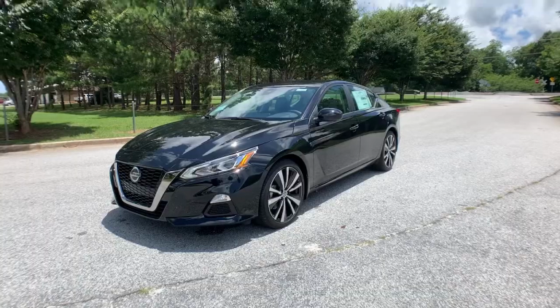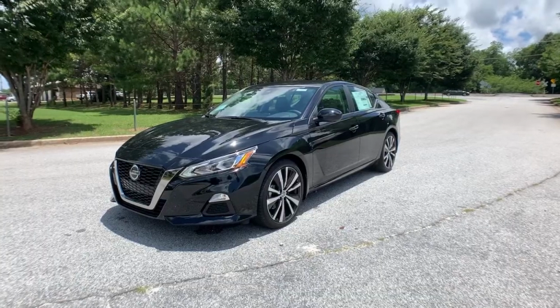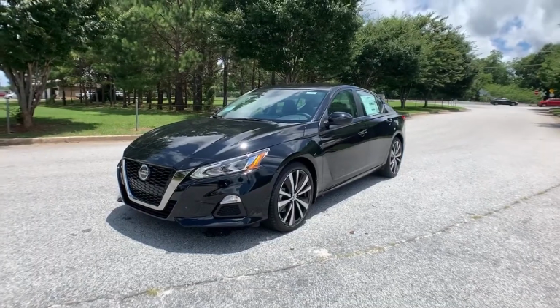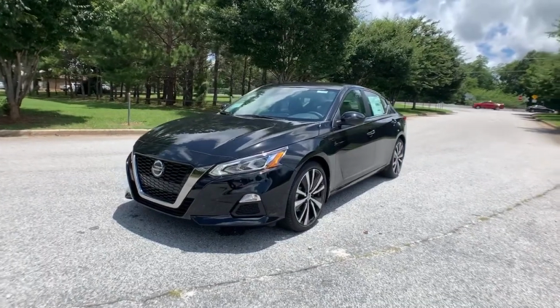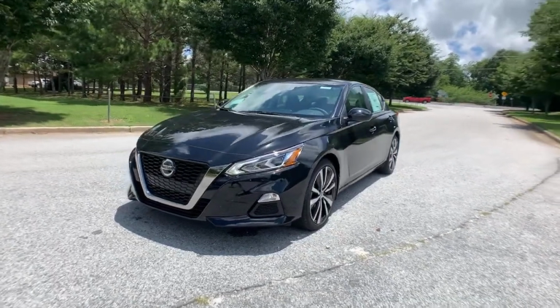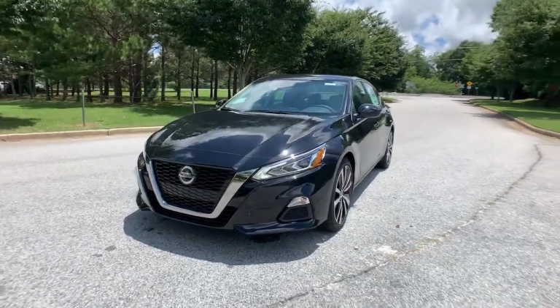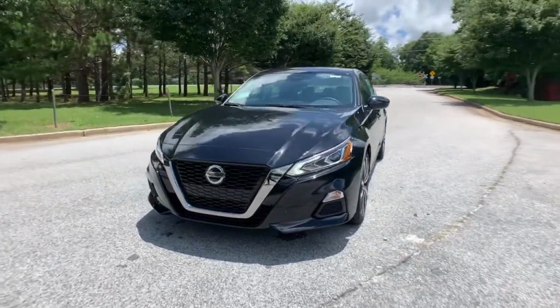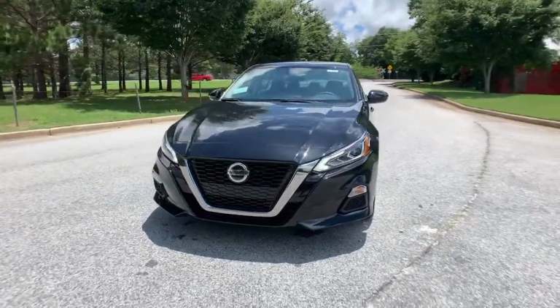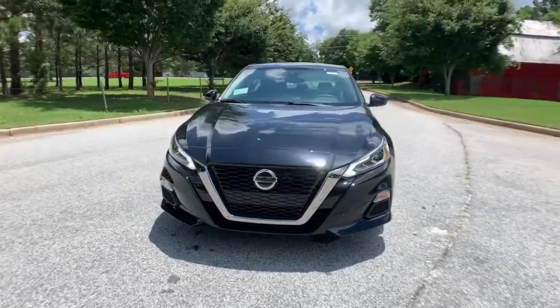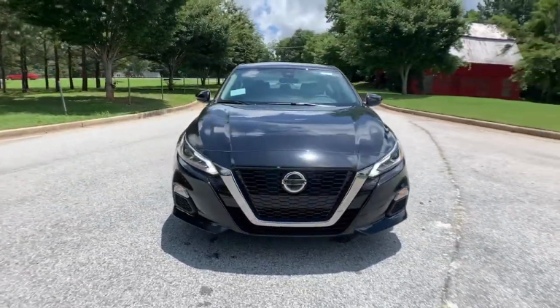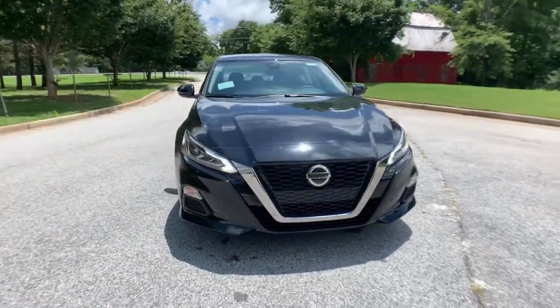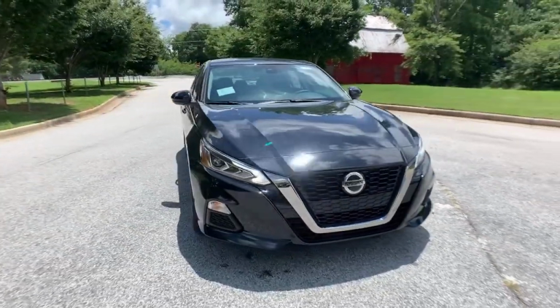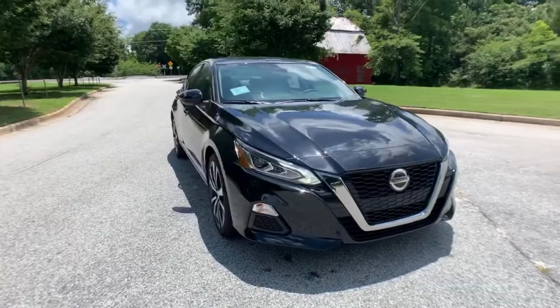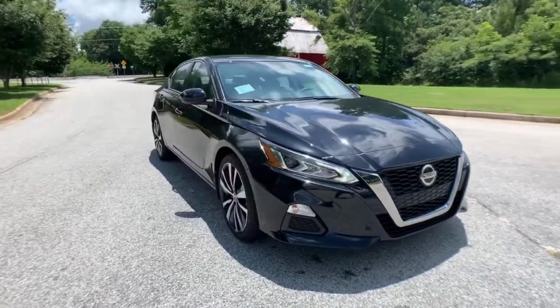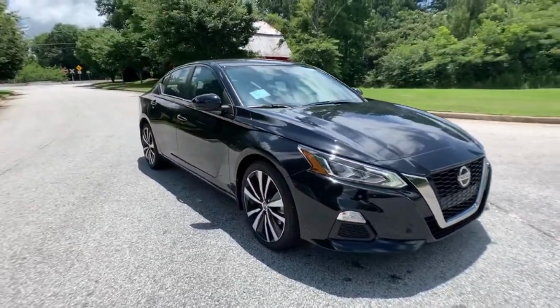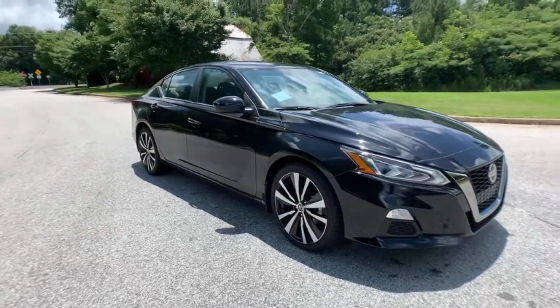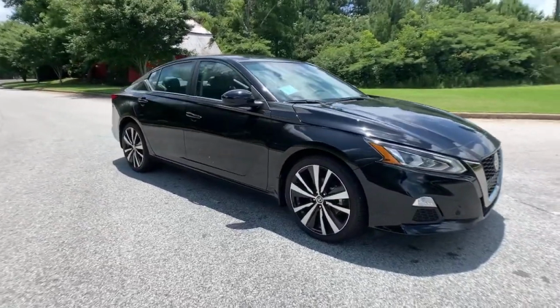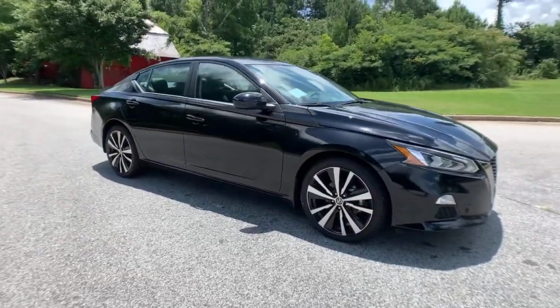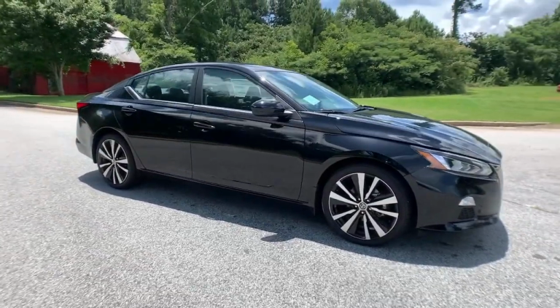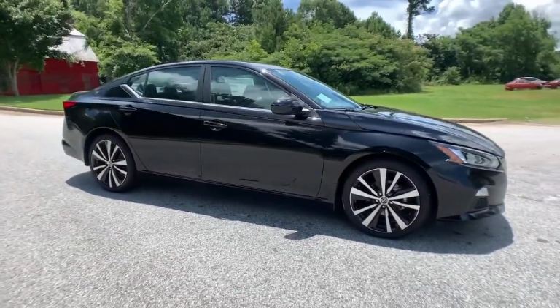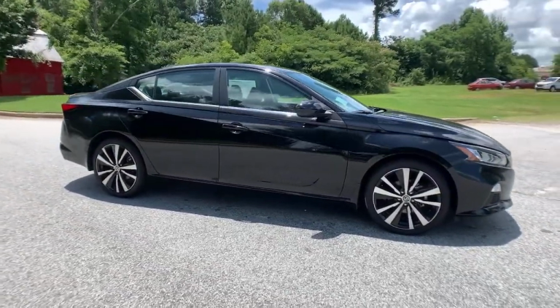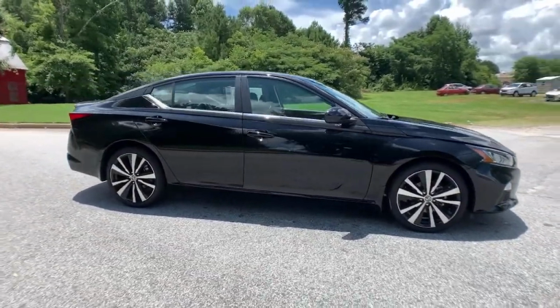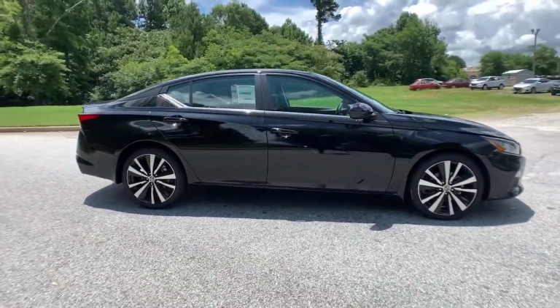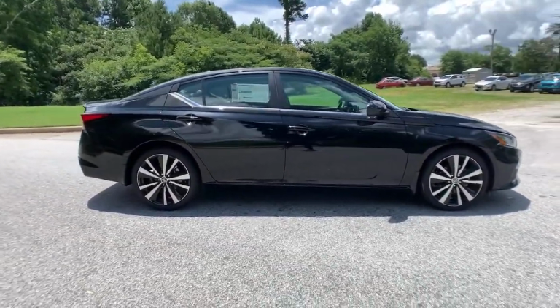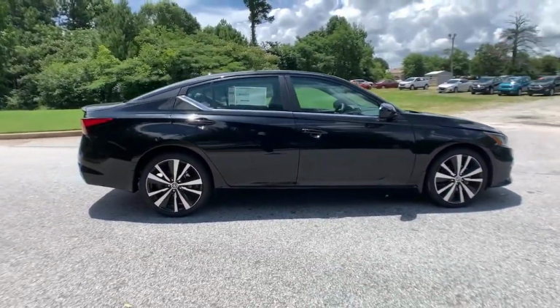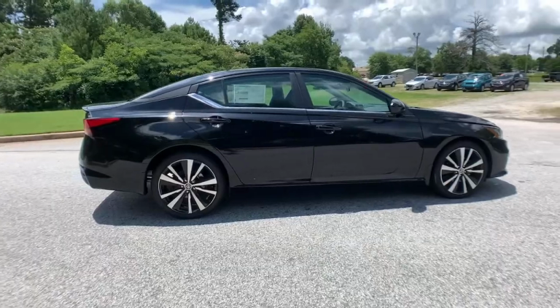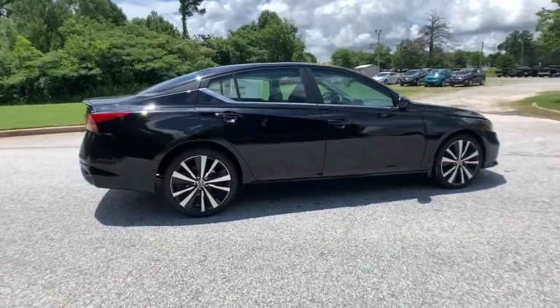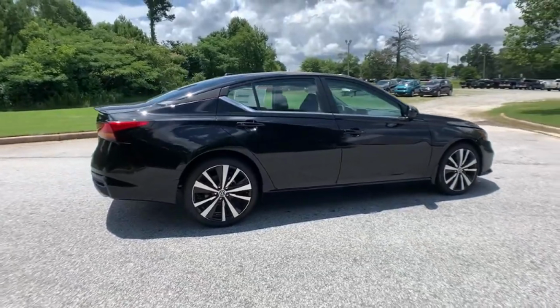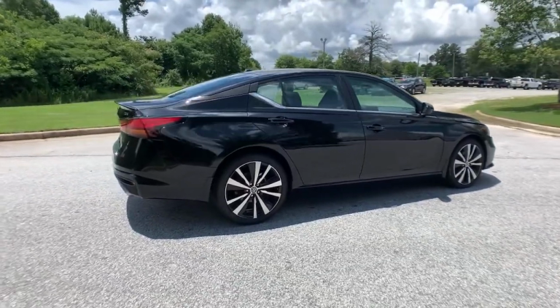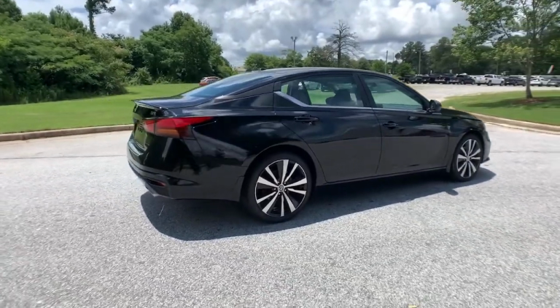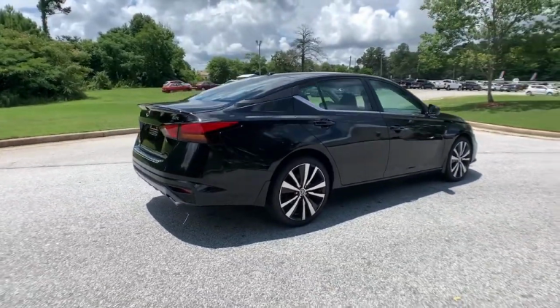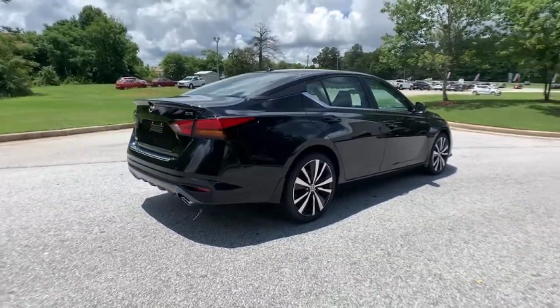Your next car could be the 2021 Nissan Altima. Here's a stylish, family-friendly Nissan Altima, the mid-size sedan with available all-wheel drive and standard driver assist safety features.